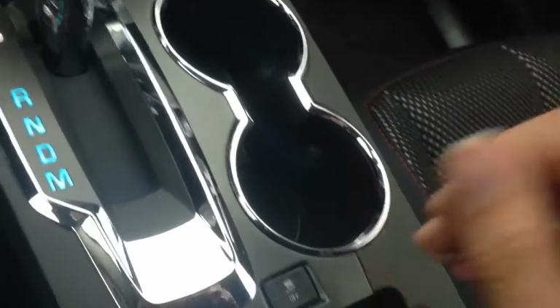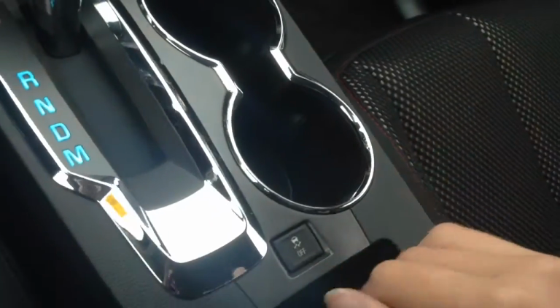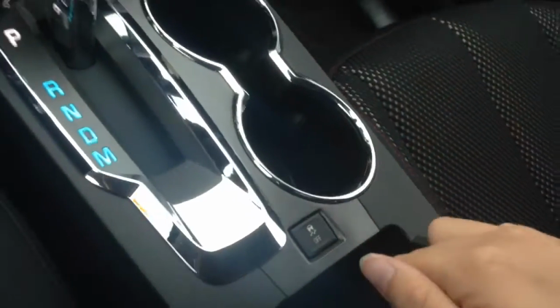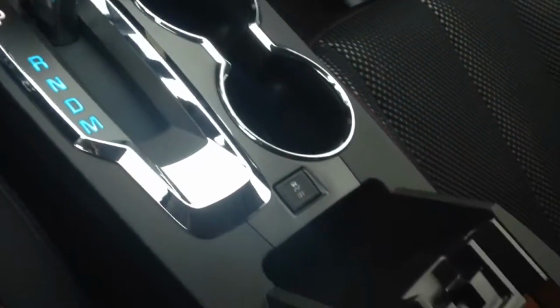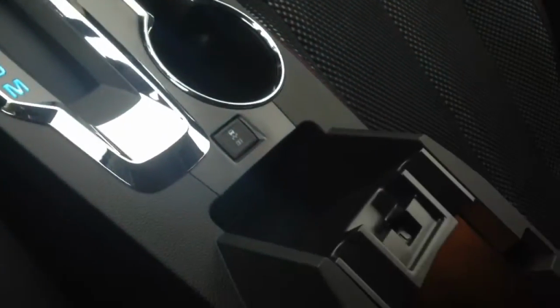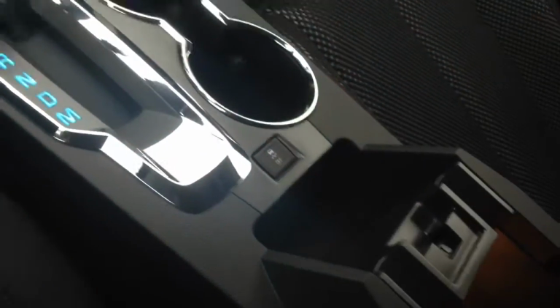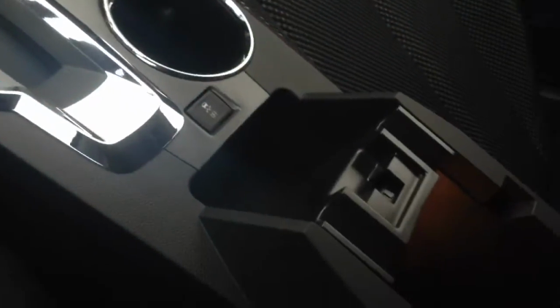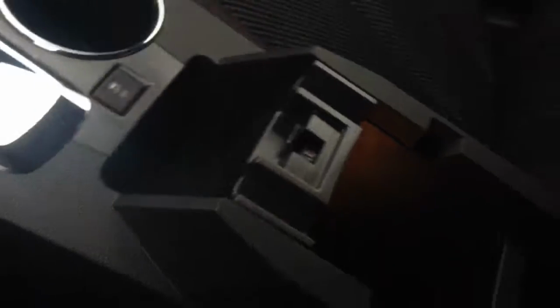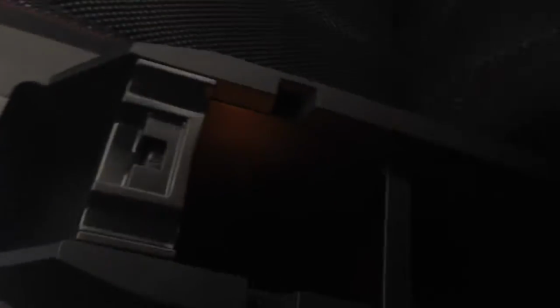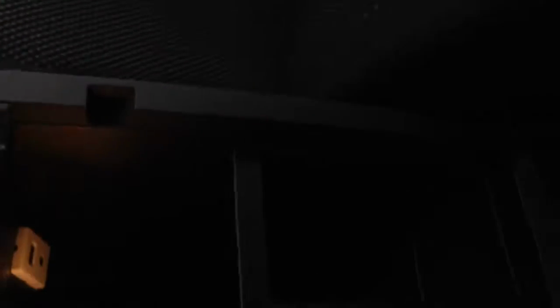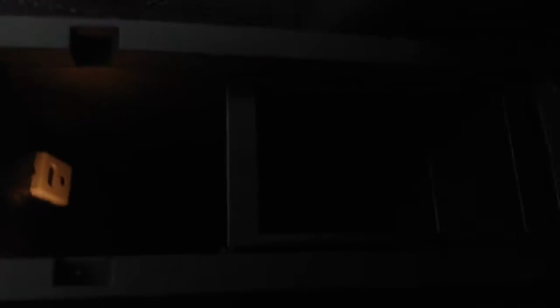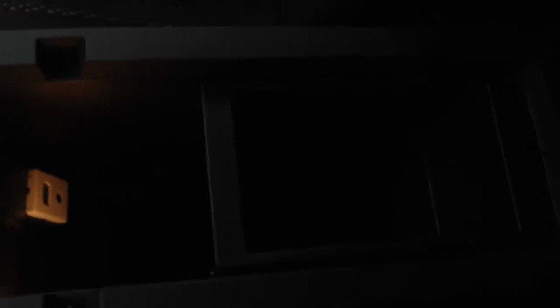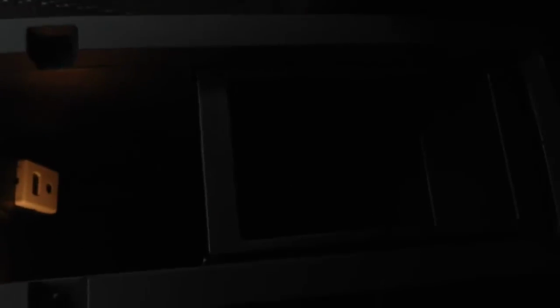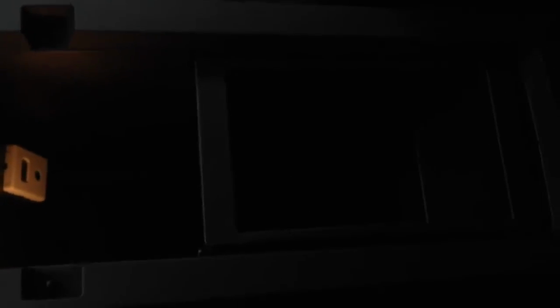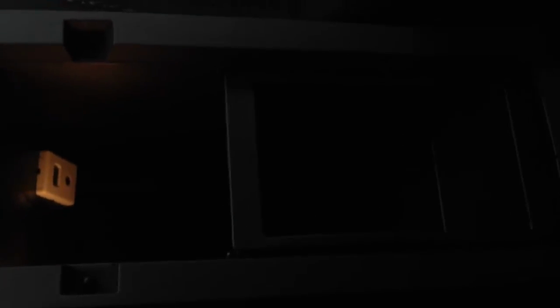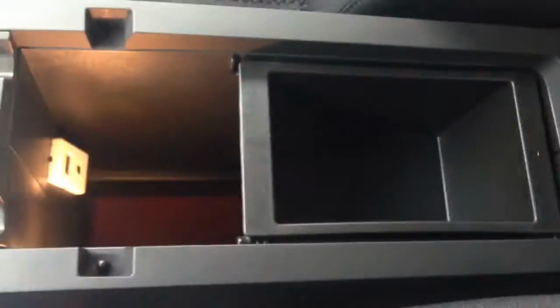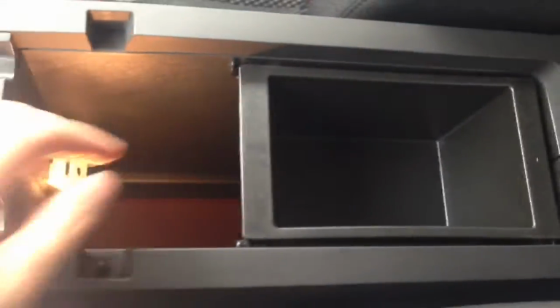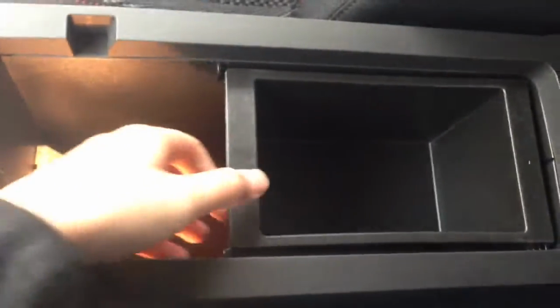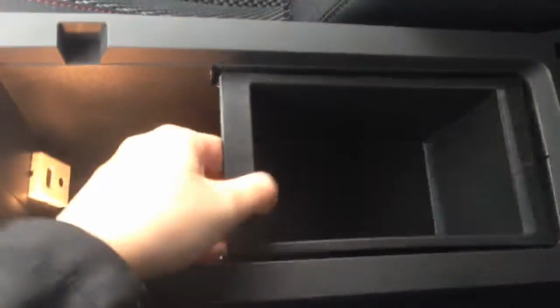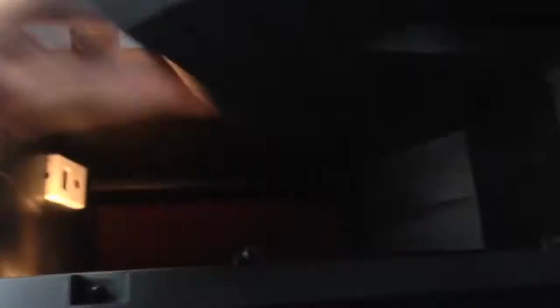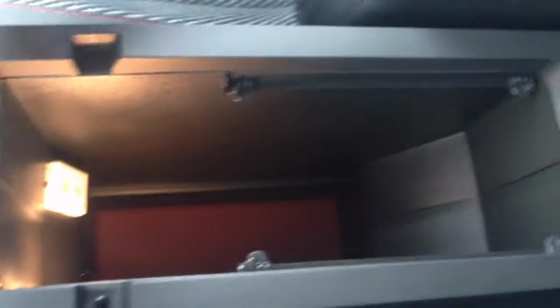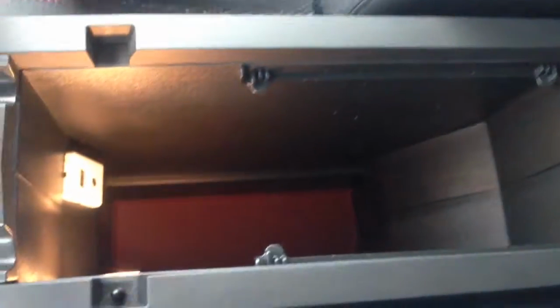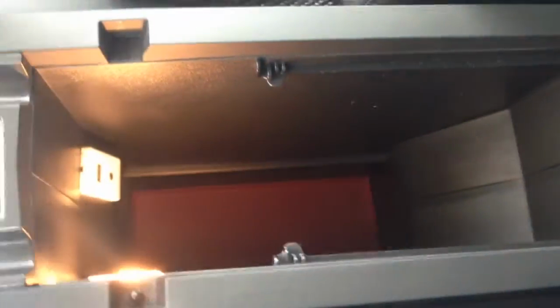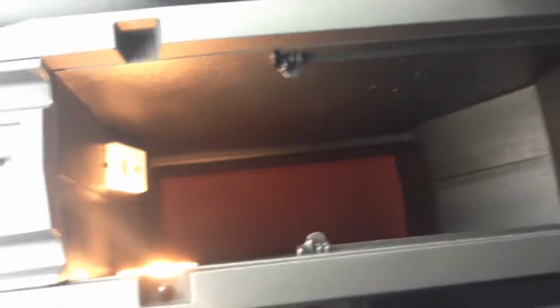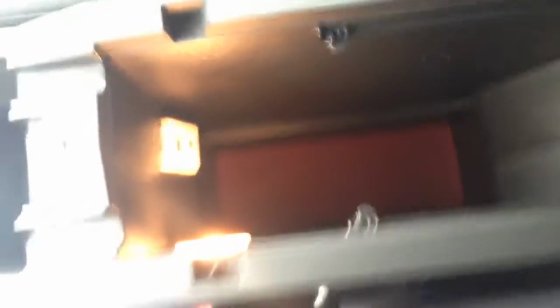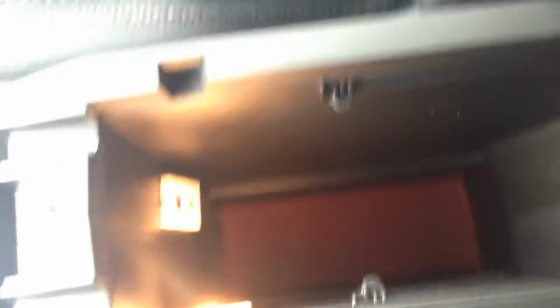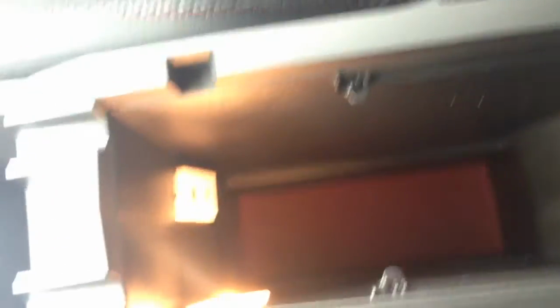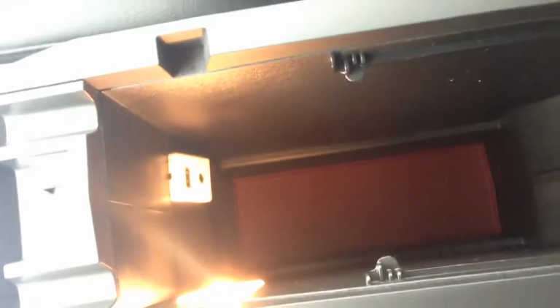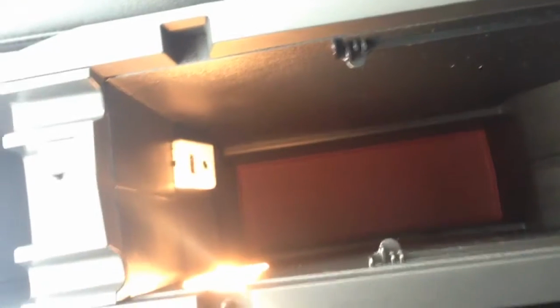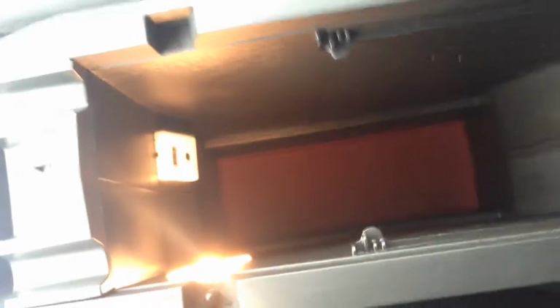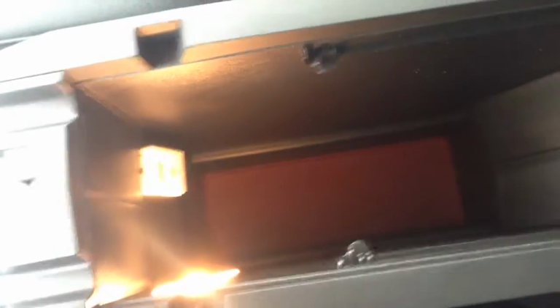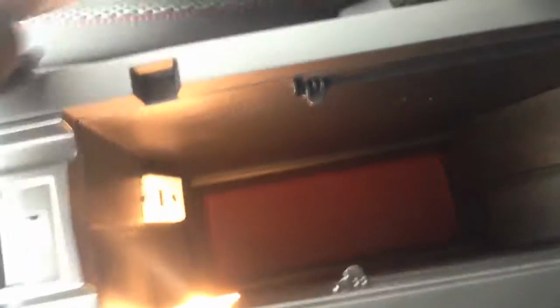Dual cup holders, traction control, and a center storage compartment with a removable insert. Inside there is your USB and auxiliary port as well.